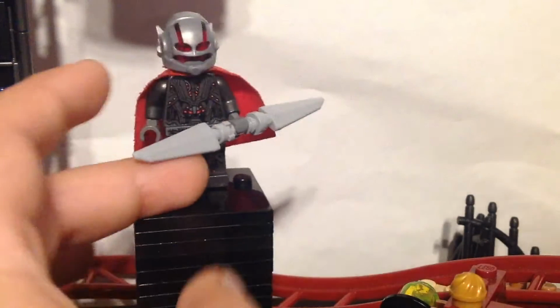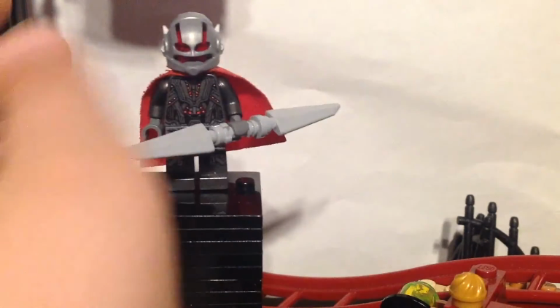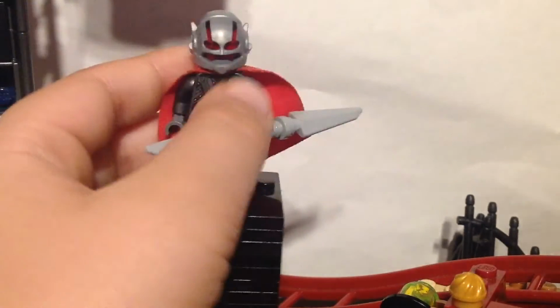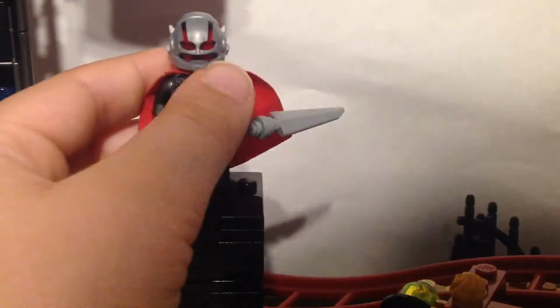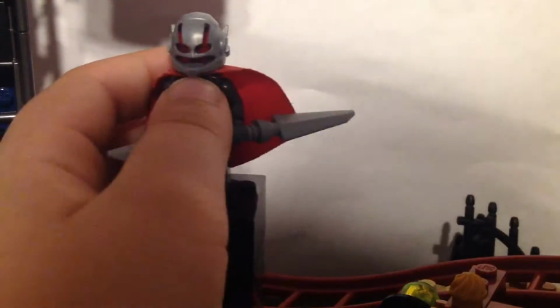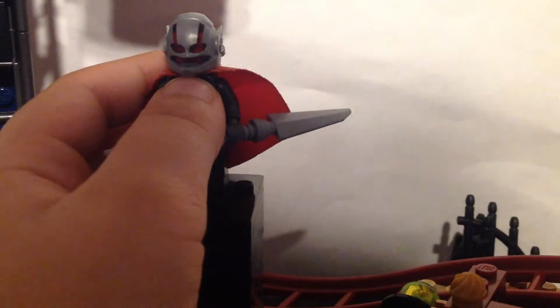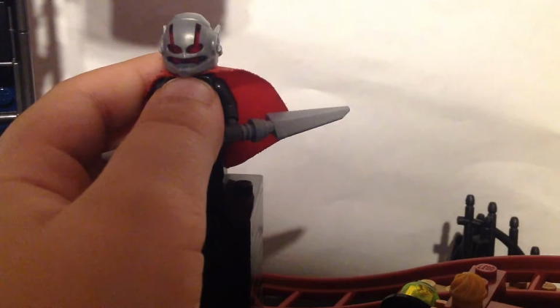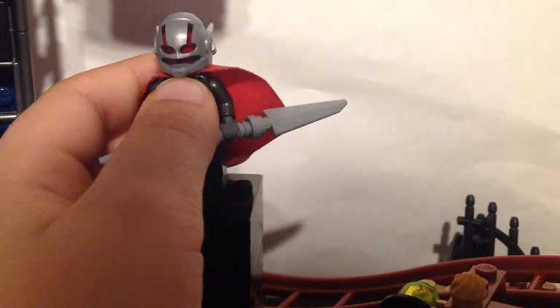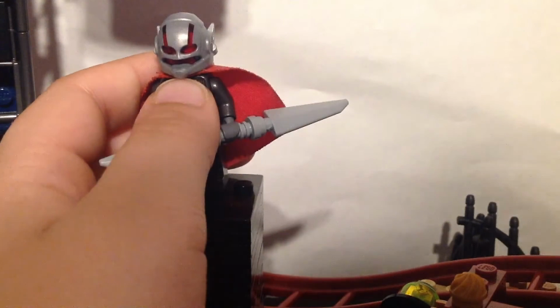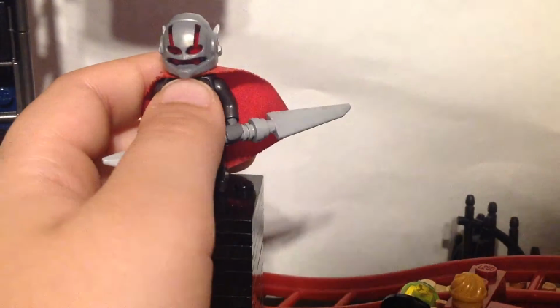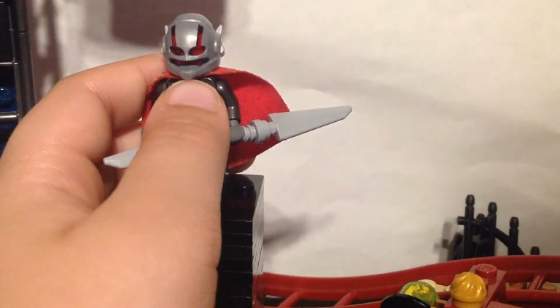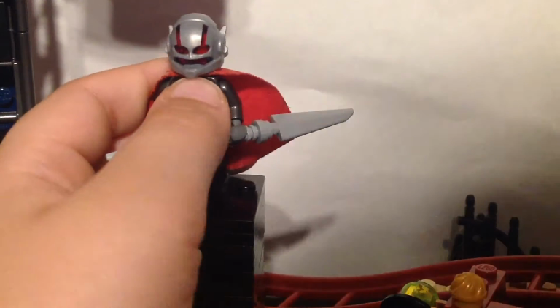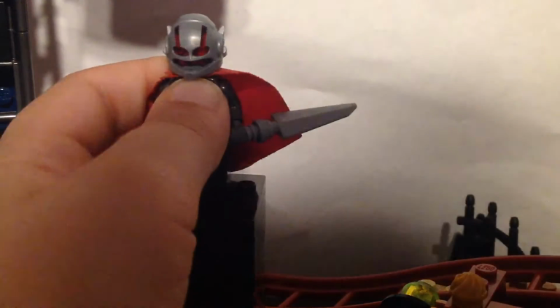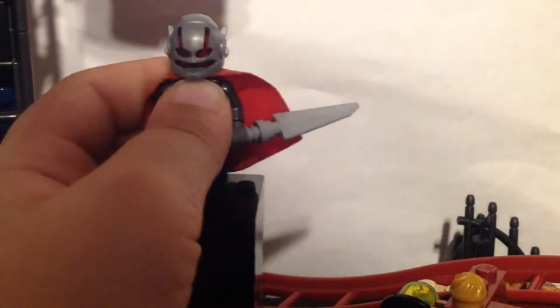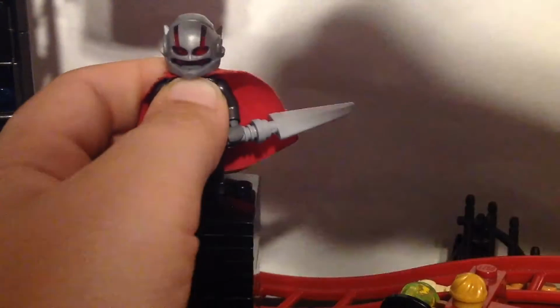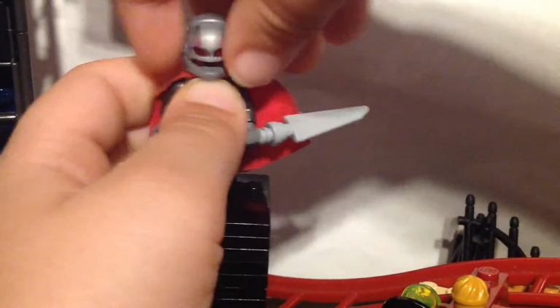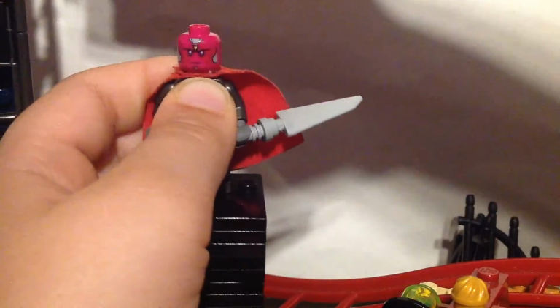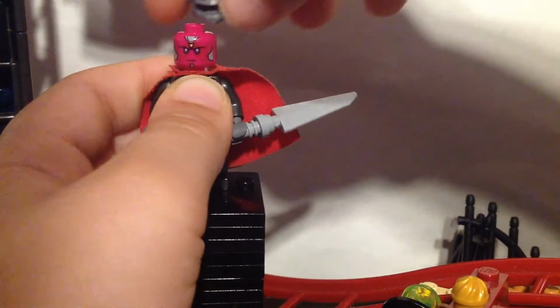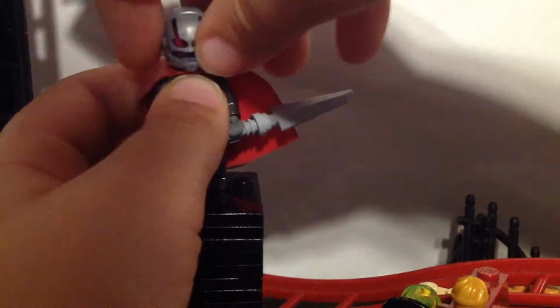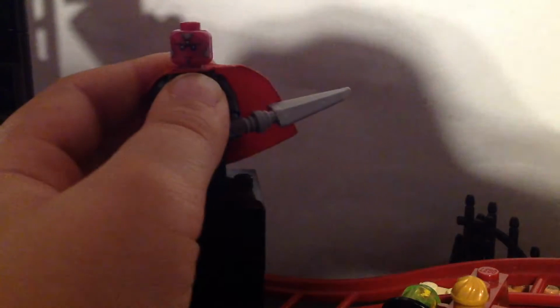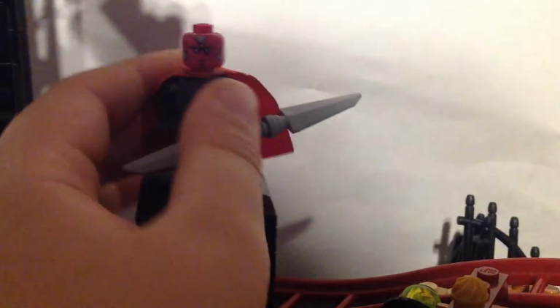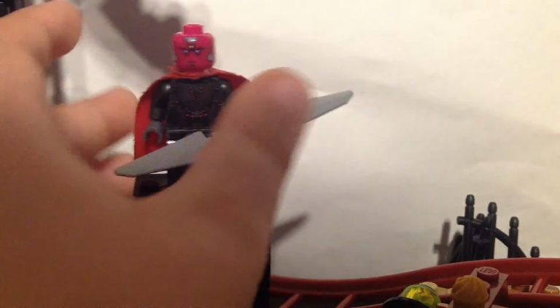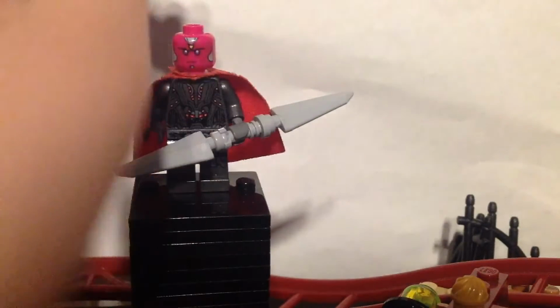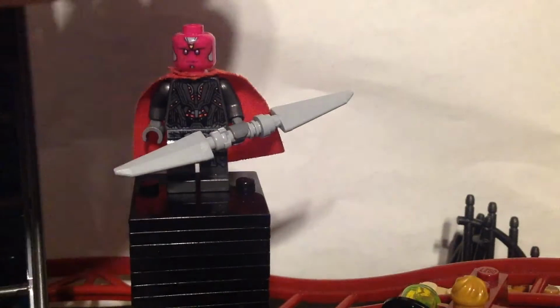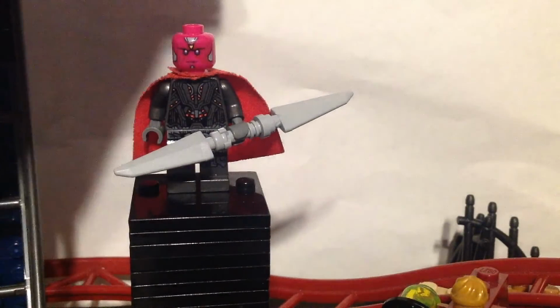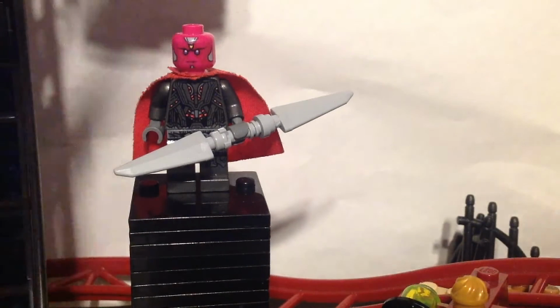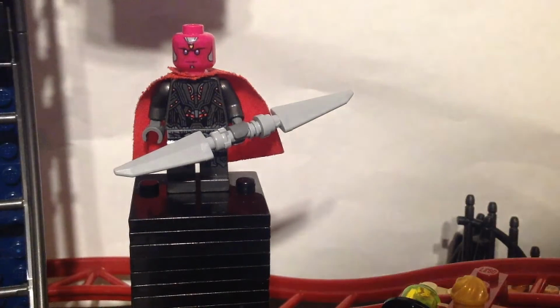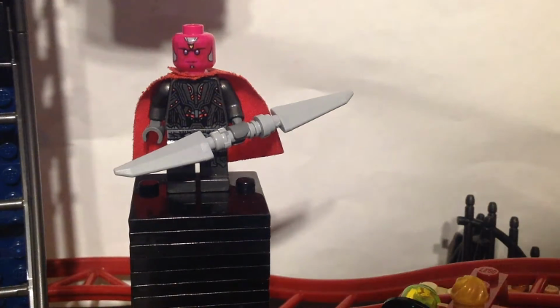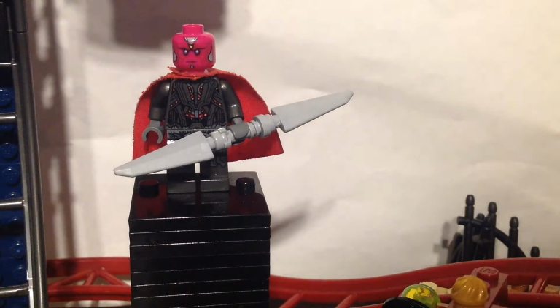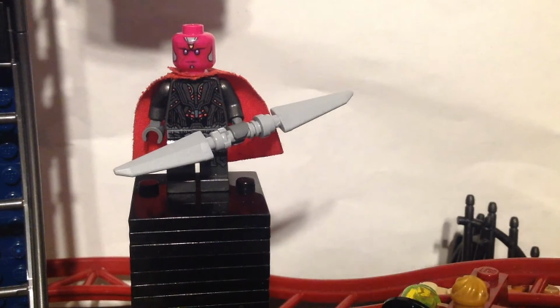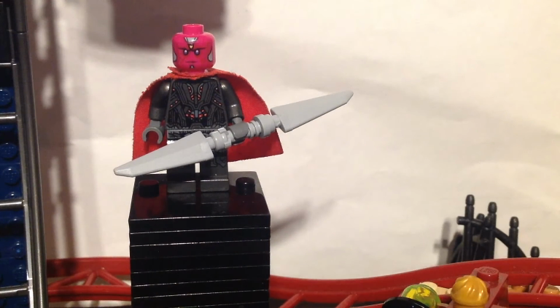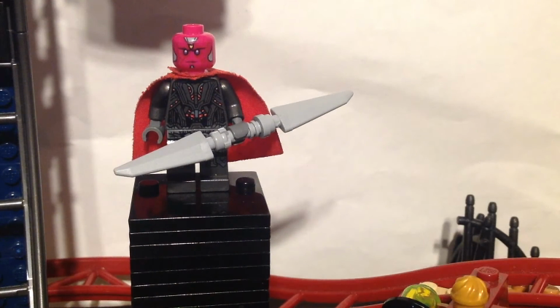Now getting to the parts. For the helmet, it's just an Ant-Man helmet, and under it is this Vision head.